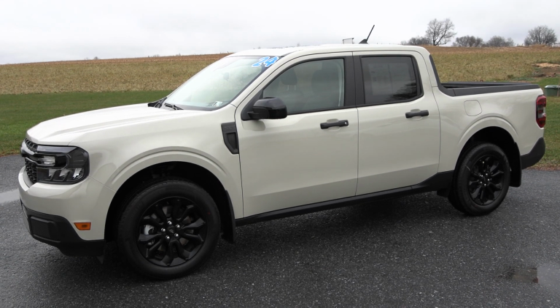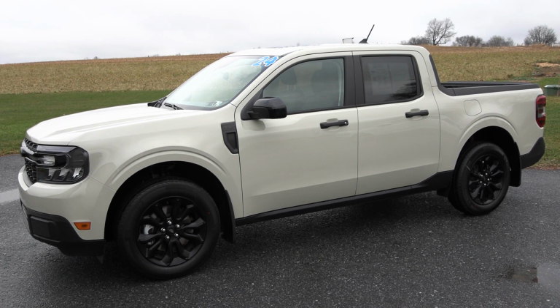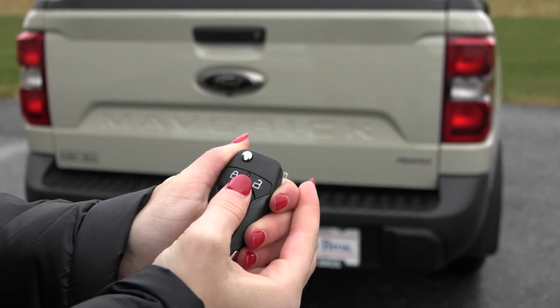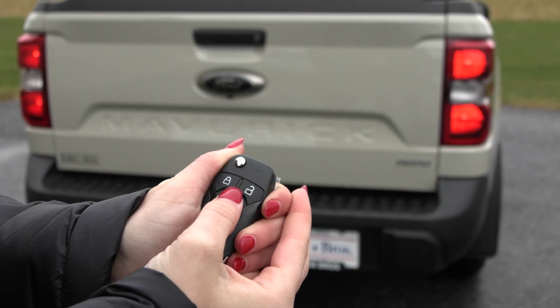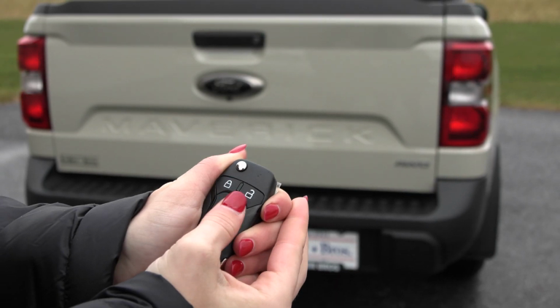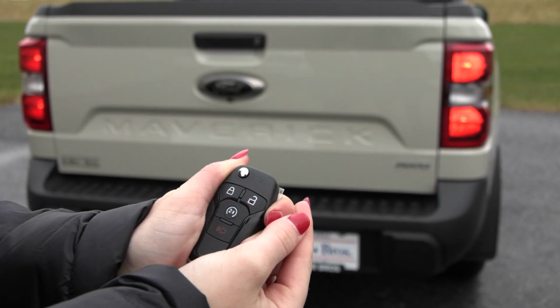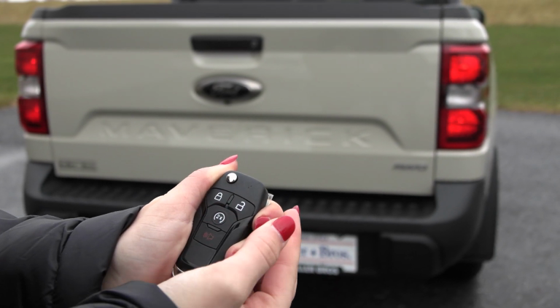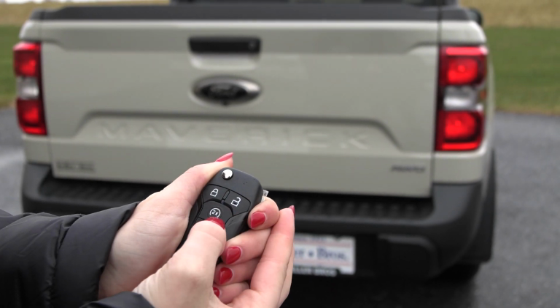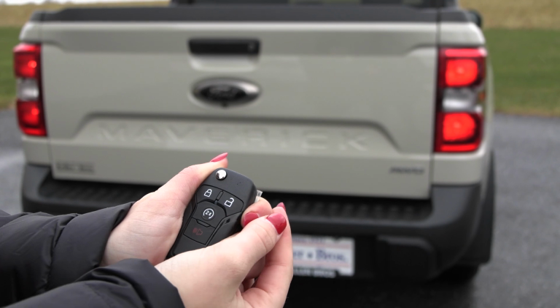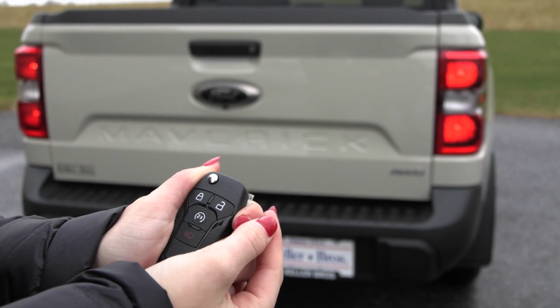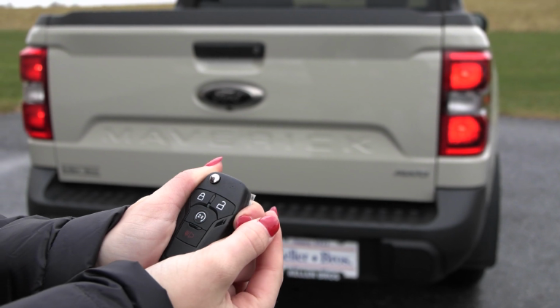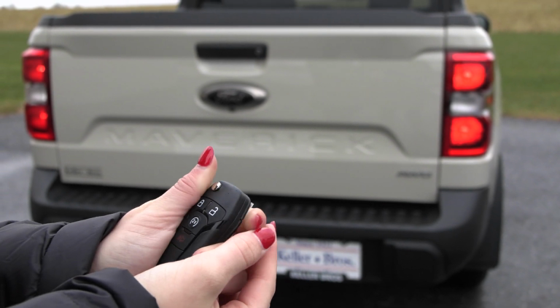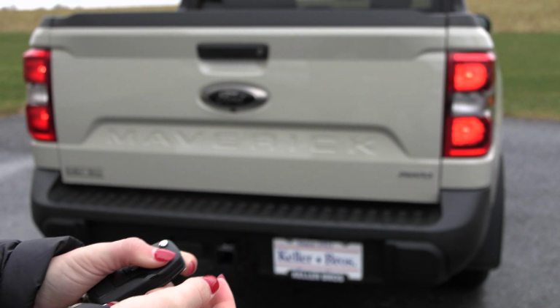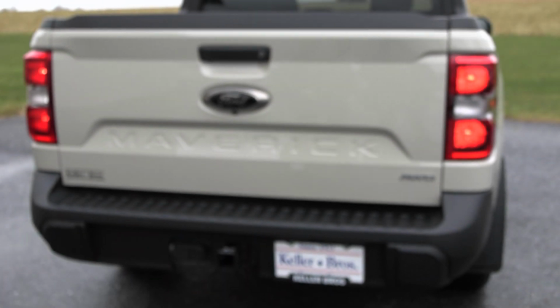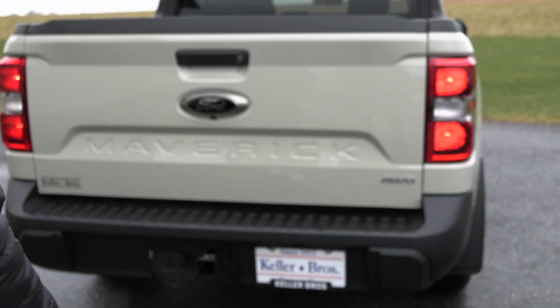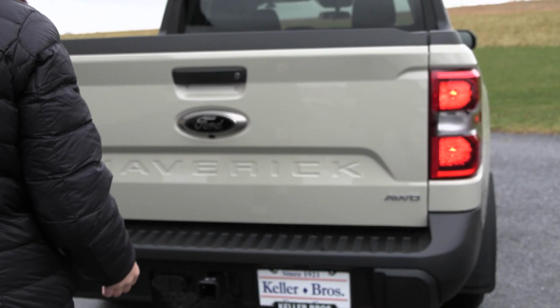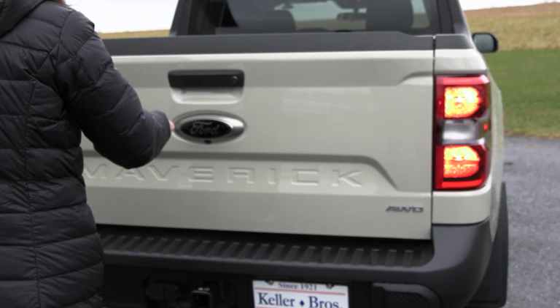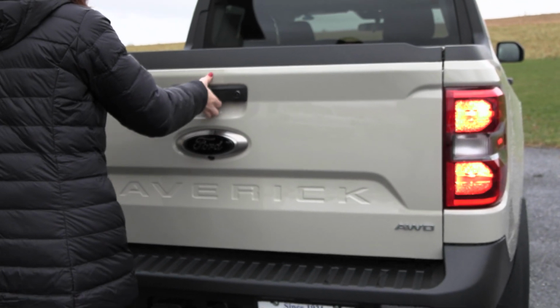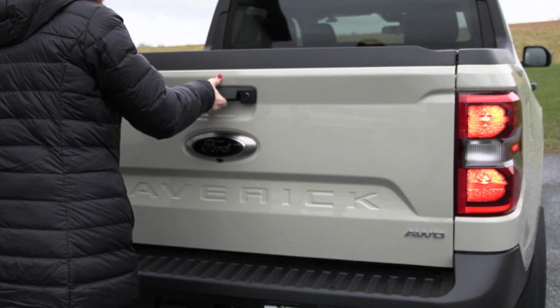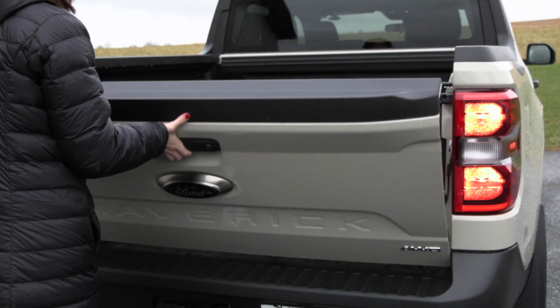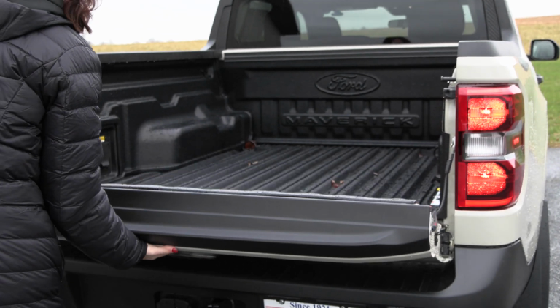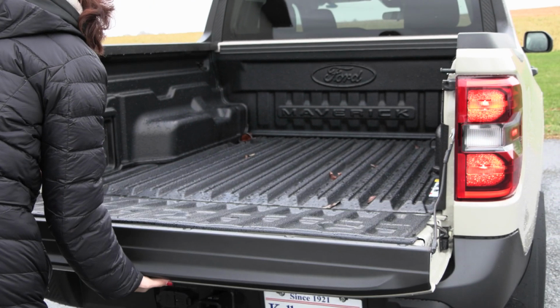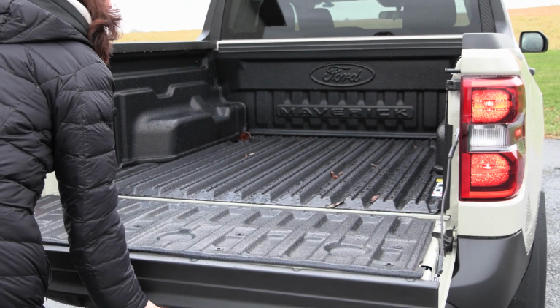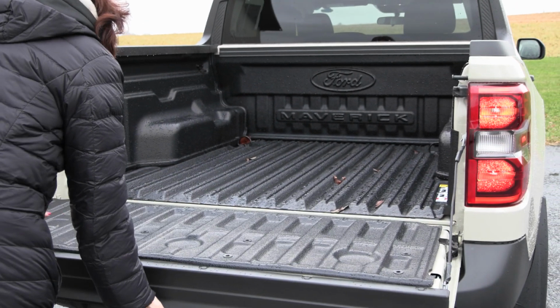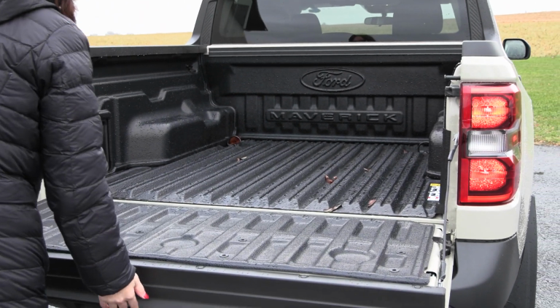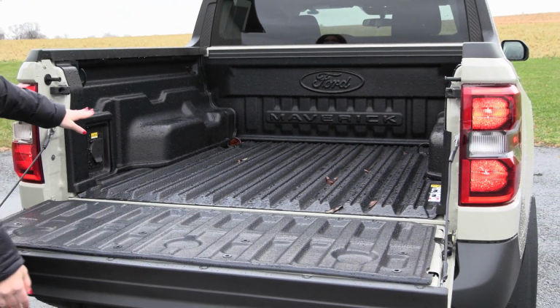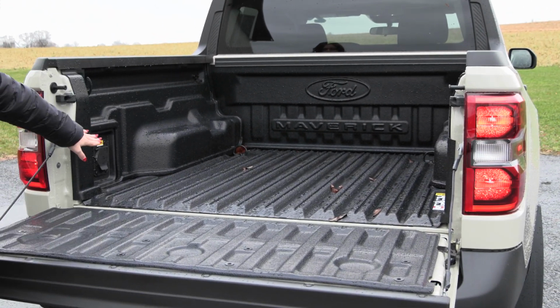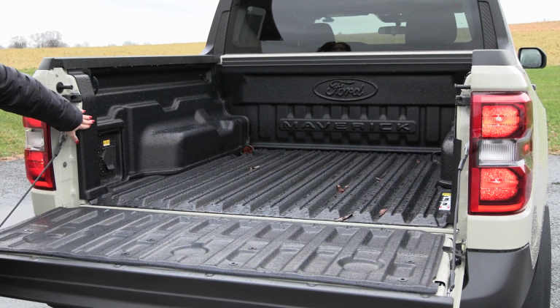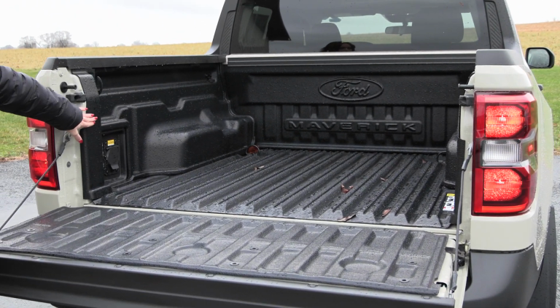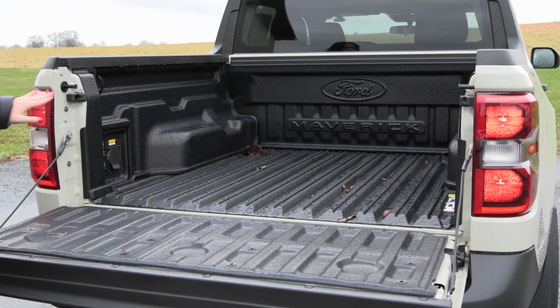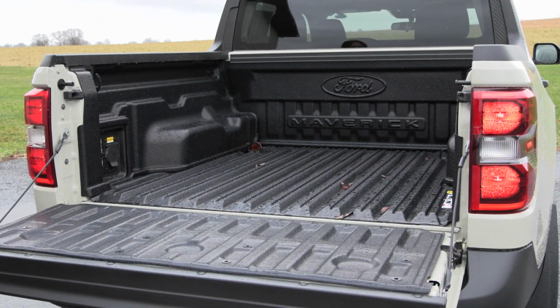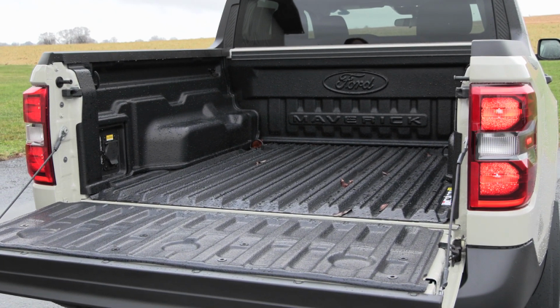This Maverick is equipped with the remote start system — press the lock and then the start twice and it starts right up. You also have your tailgate back here with your drop-in bed liner, and you have your tie-down hooks and your onboard outlet as well.